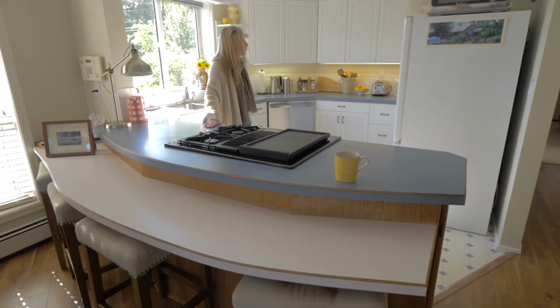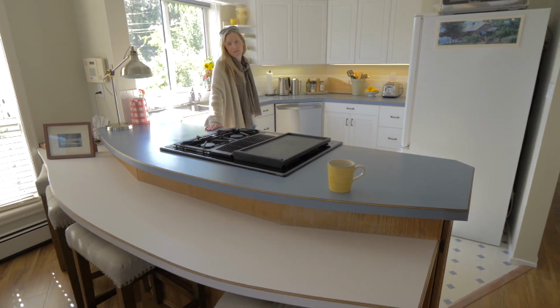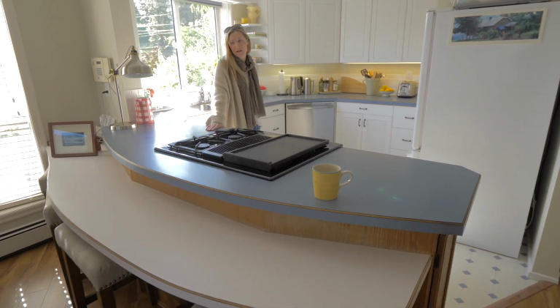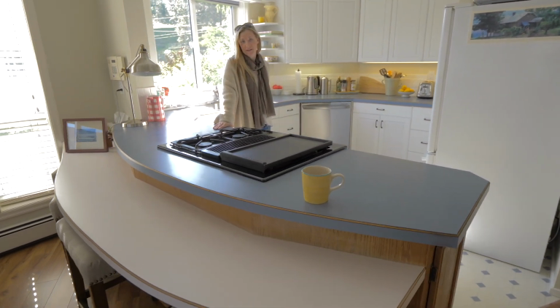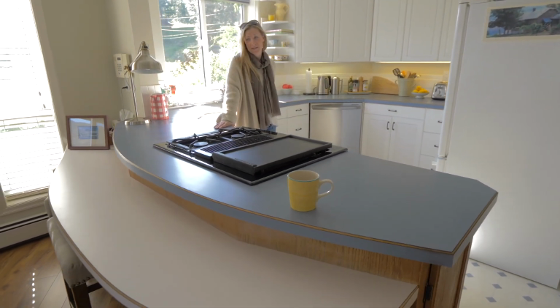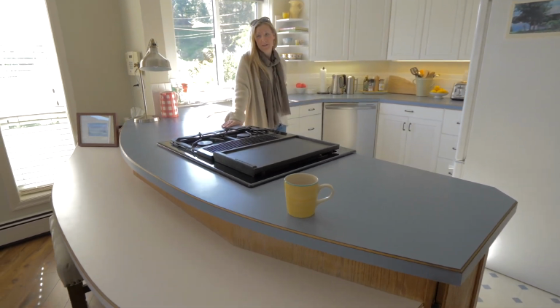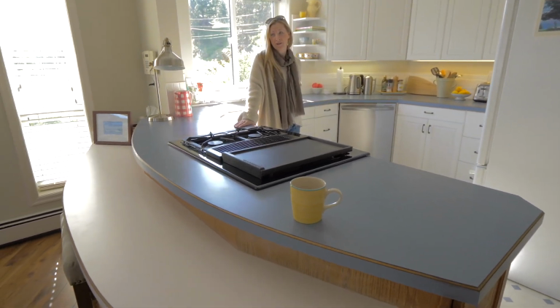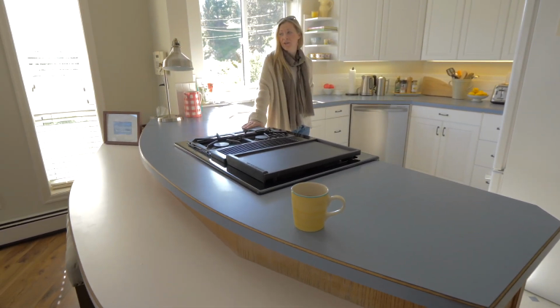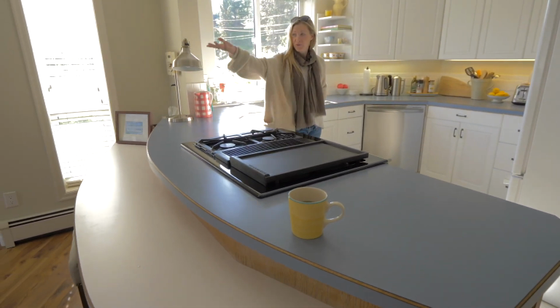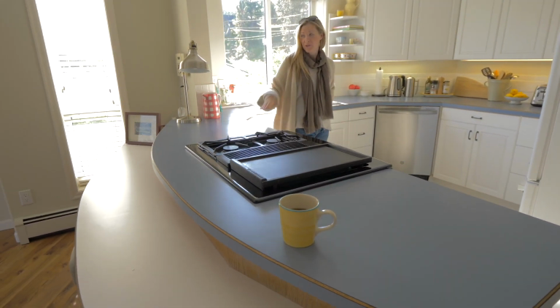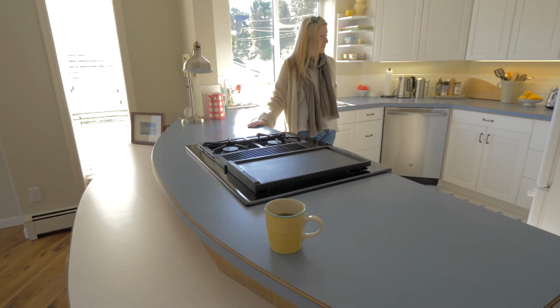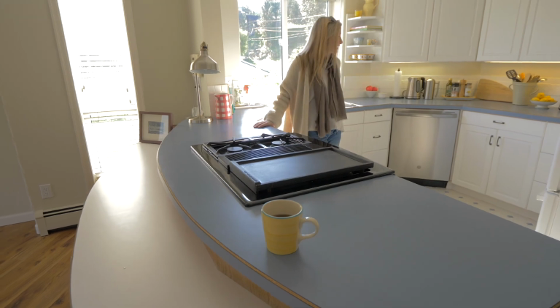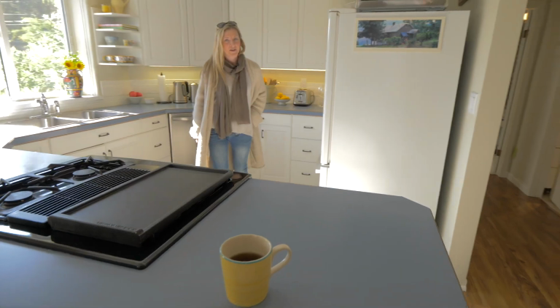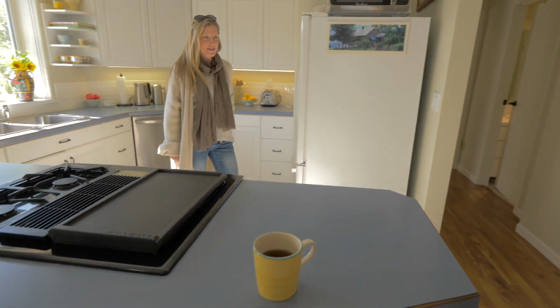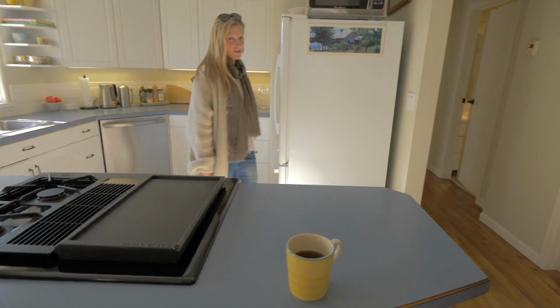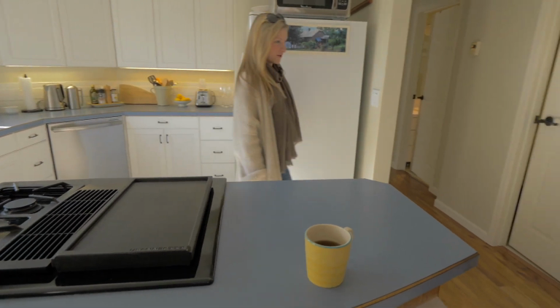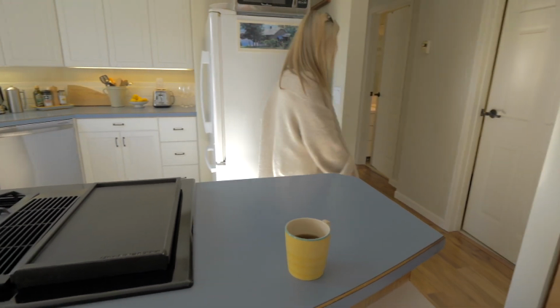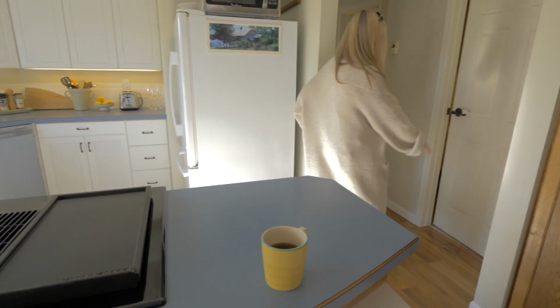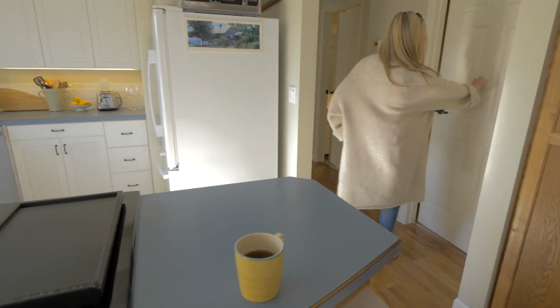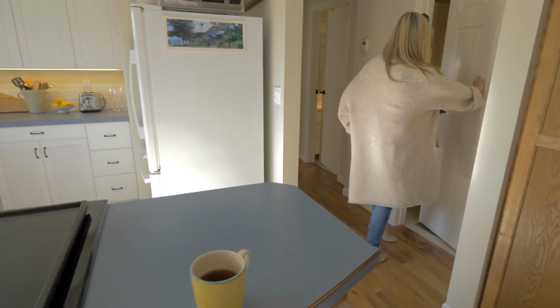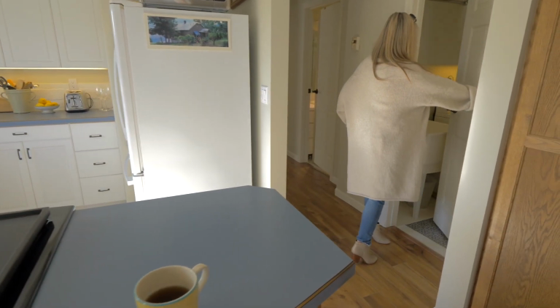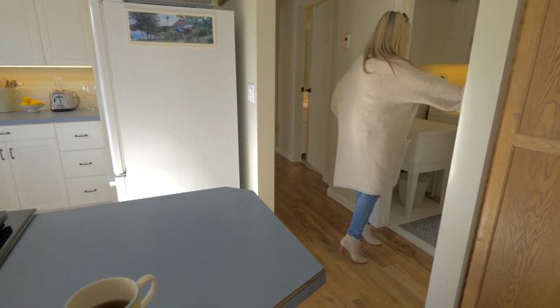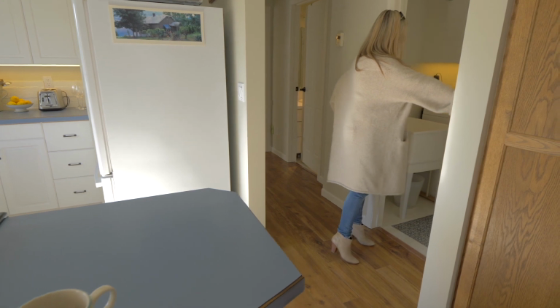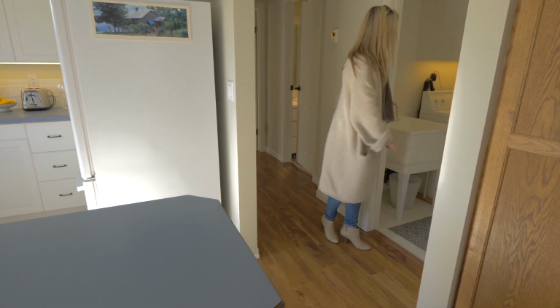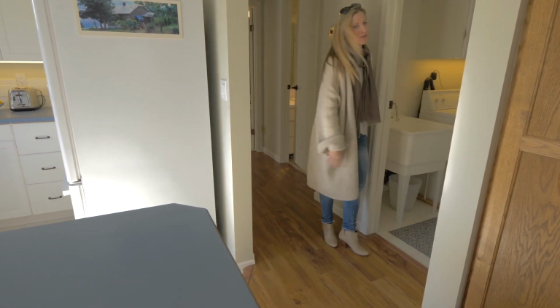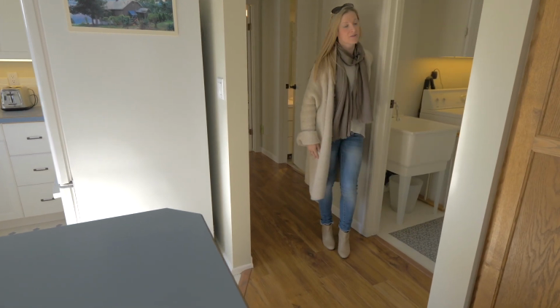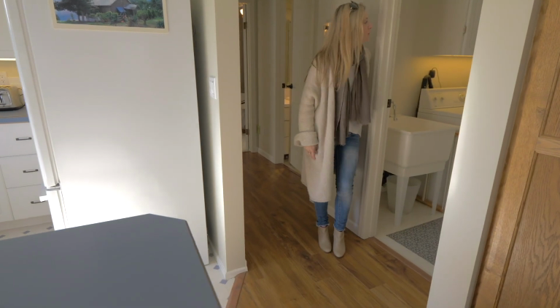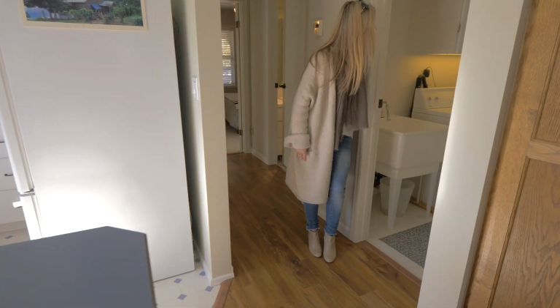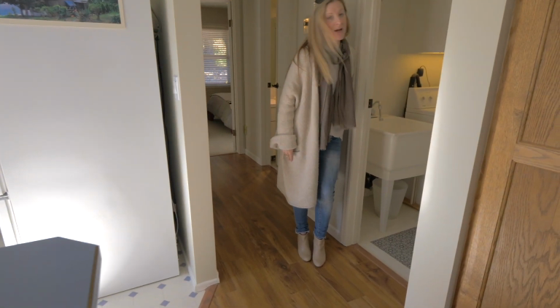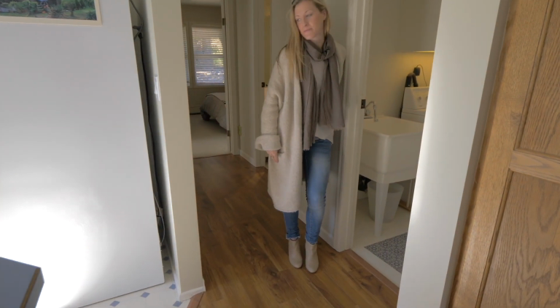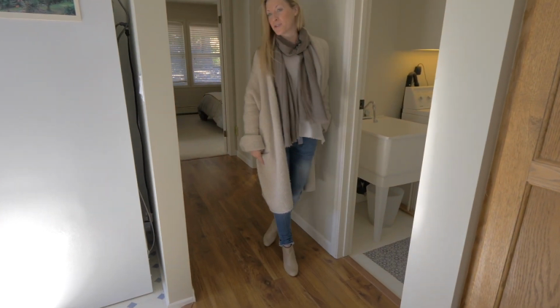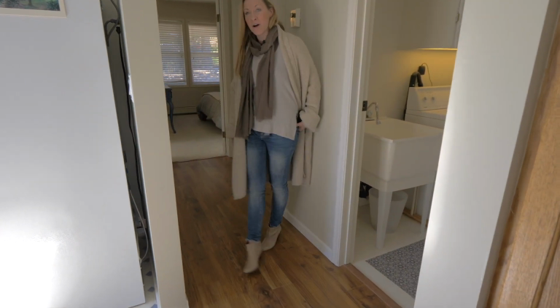The reason she didn't renovate the kitchen is because it's completely functional, and you have a beautiful gorgeous lake view. It leads to the laundry area — through here you've got an additional sink, washer, dryer, and some cabinetry above.